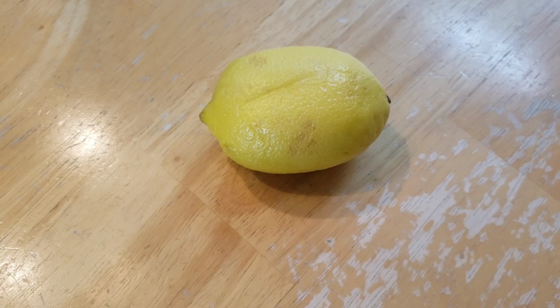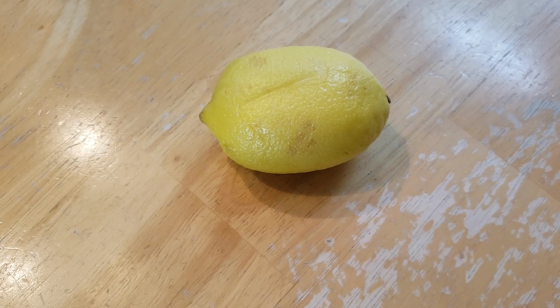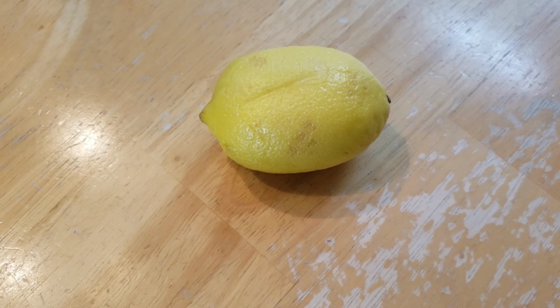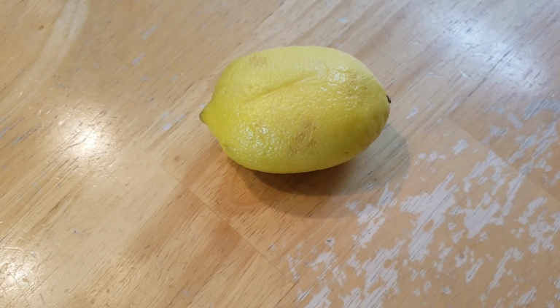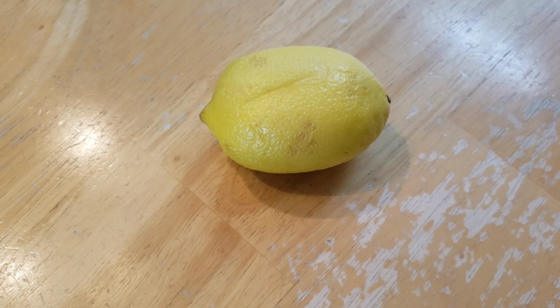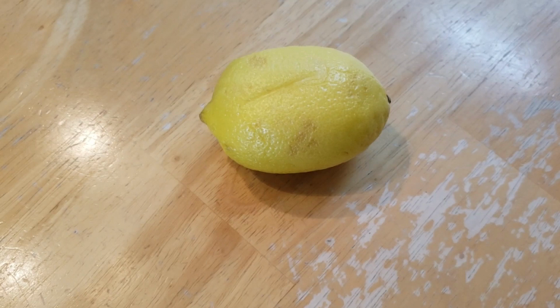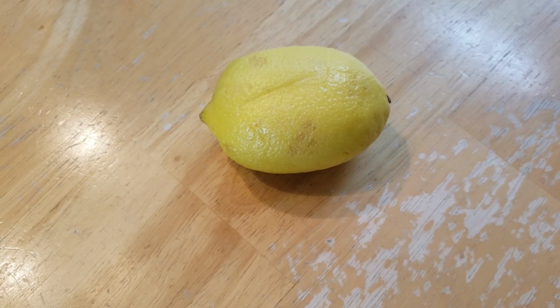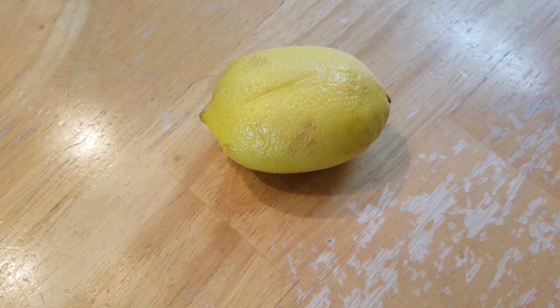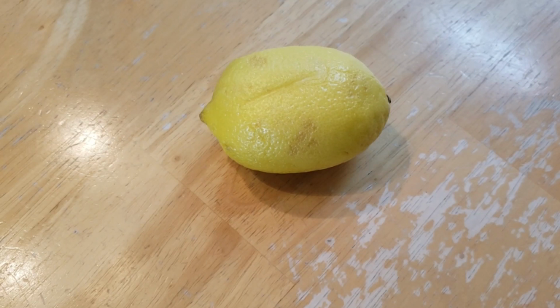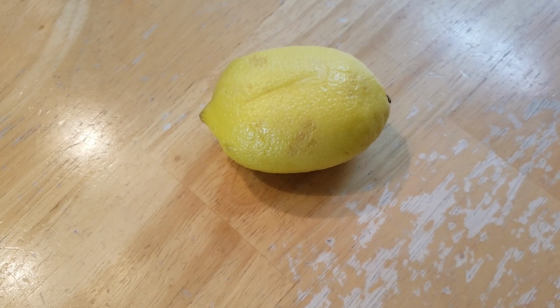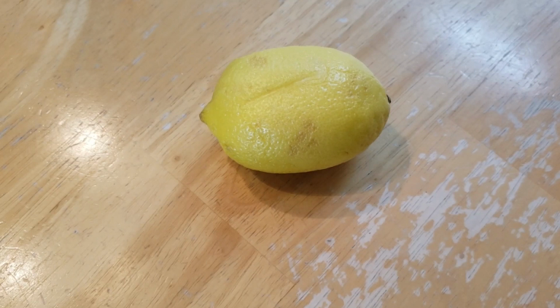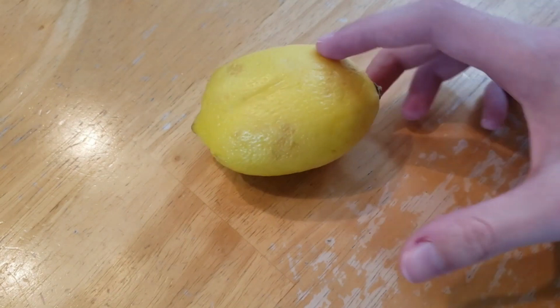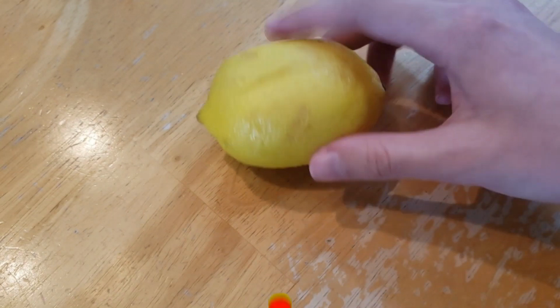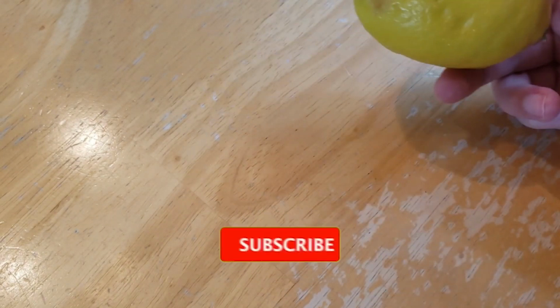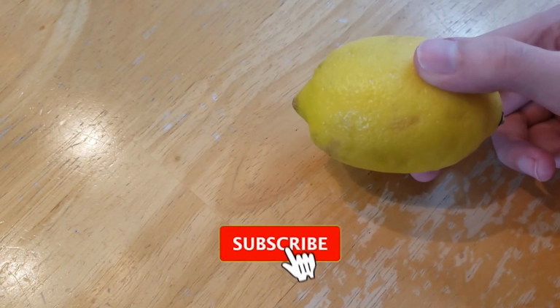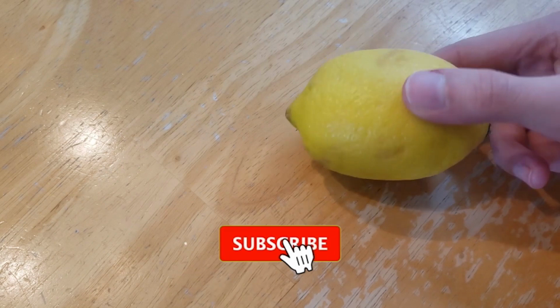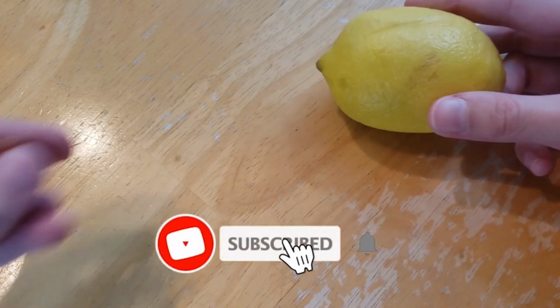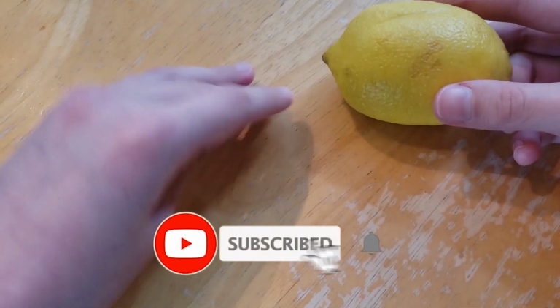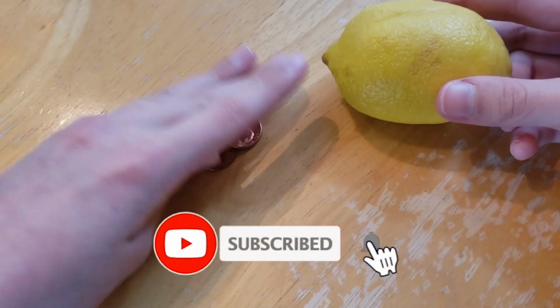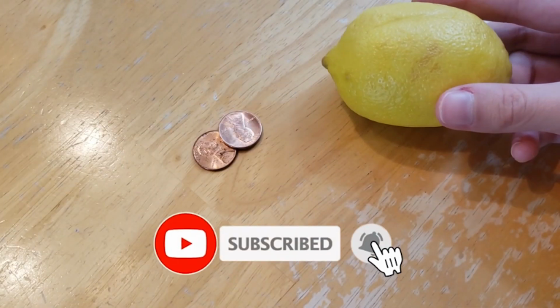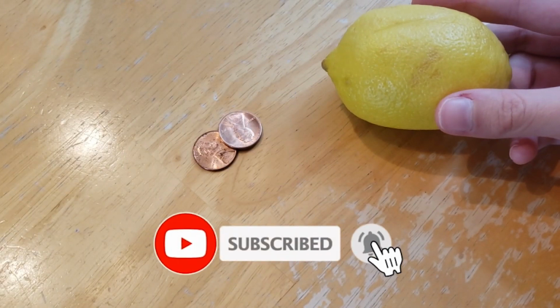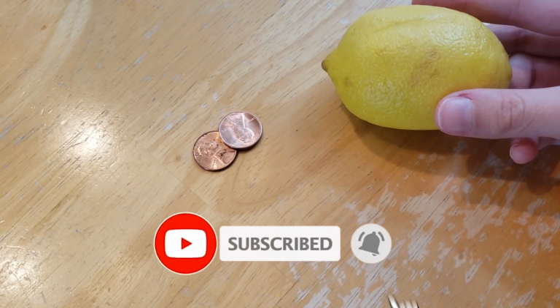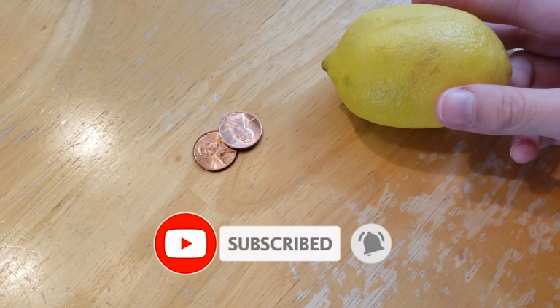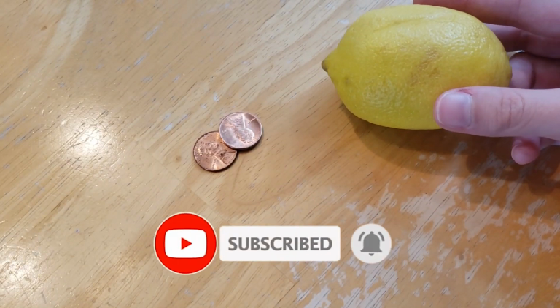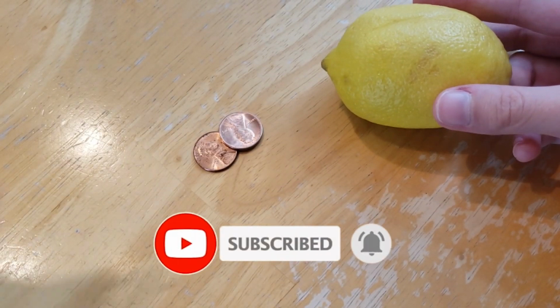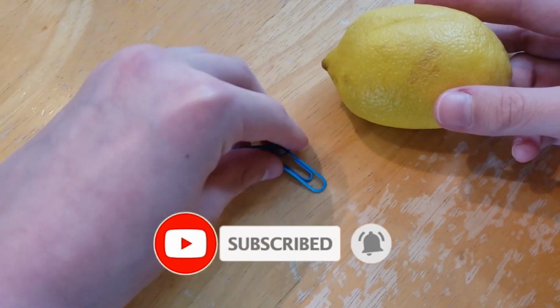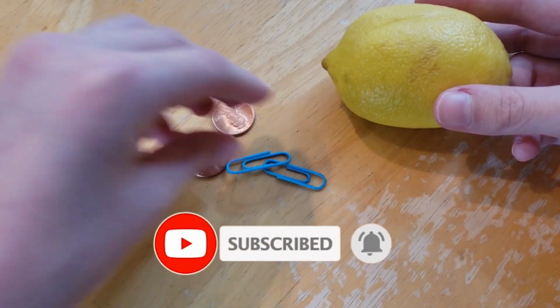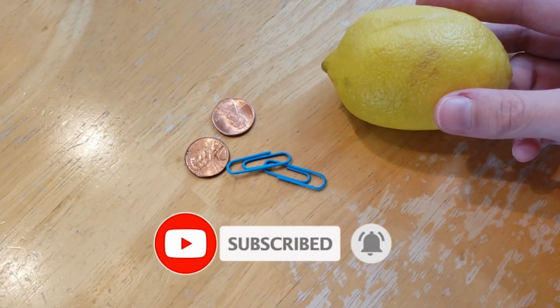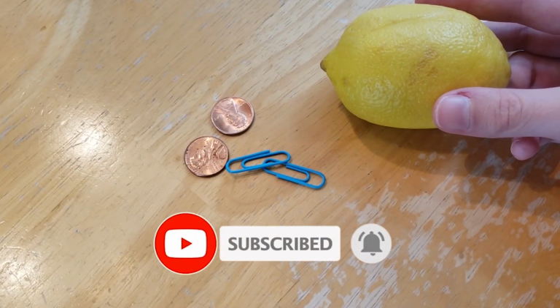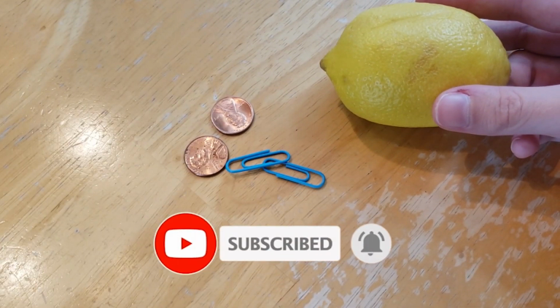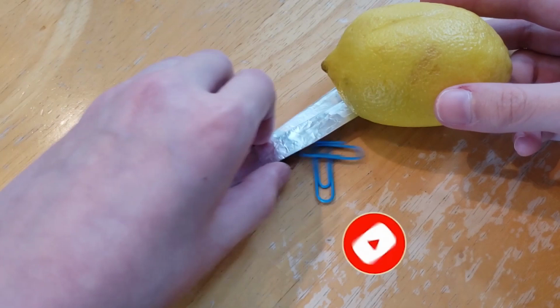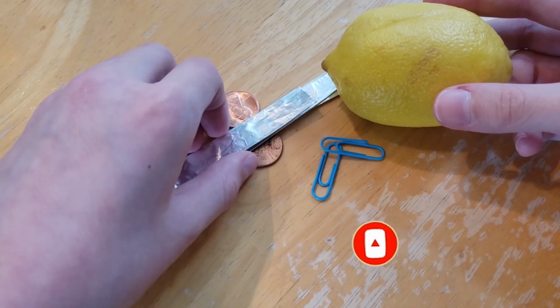Hey guys, welcome to my channel. Today we're going to be making a lemon battery out of, of course, a lemon, some pennies, some paper clips, and some aluminum foil.